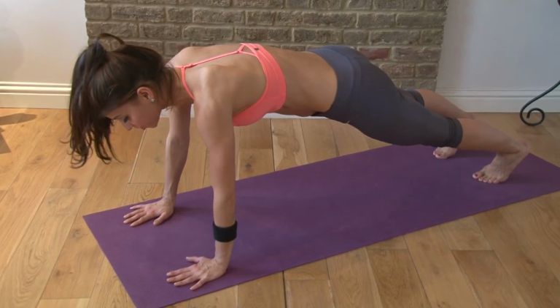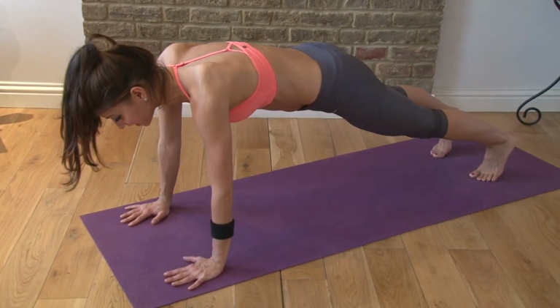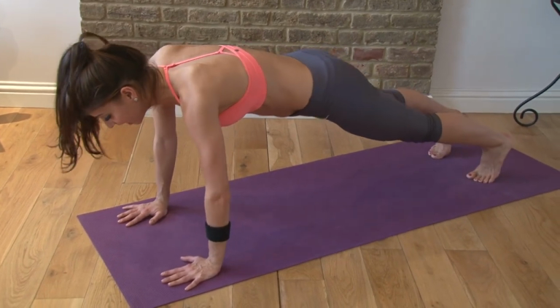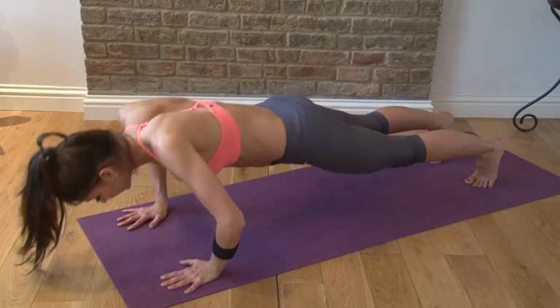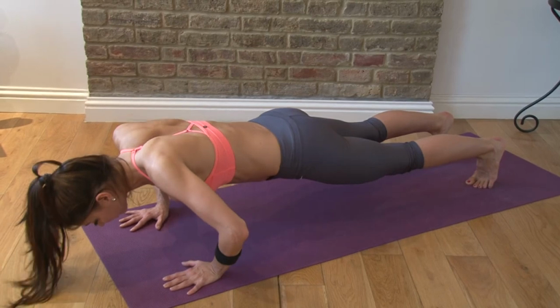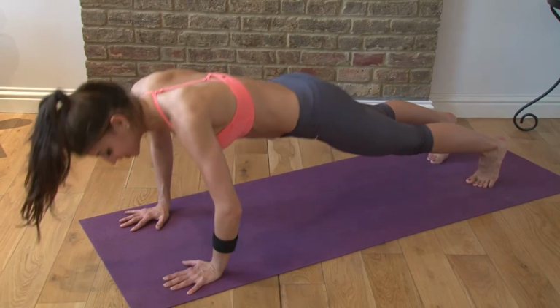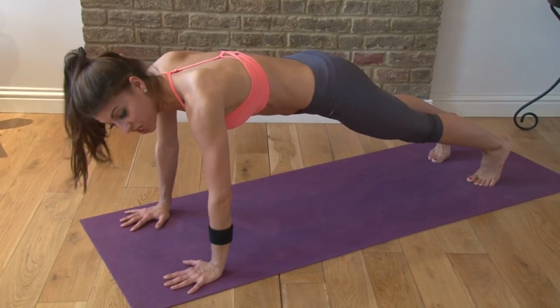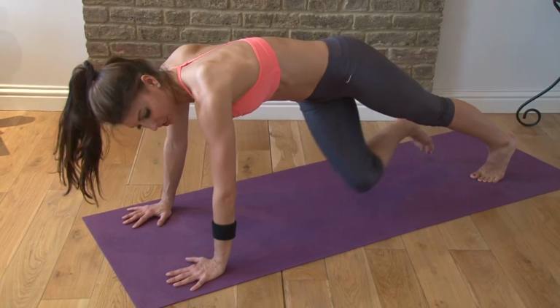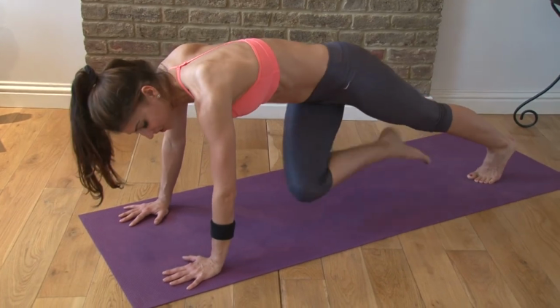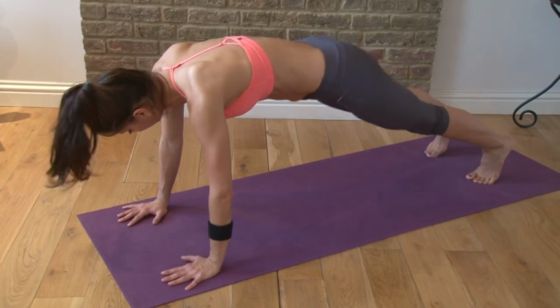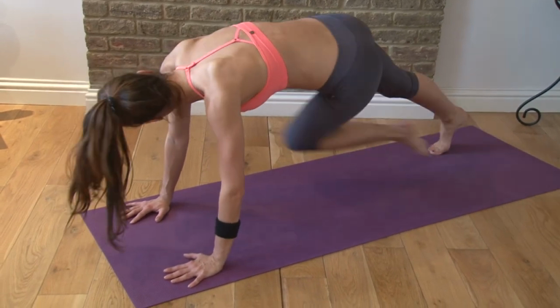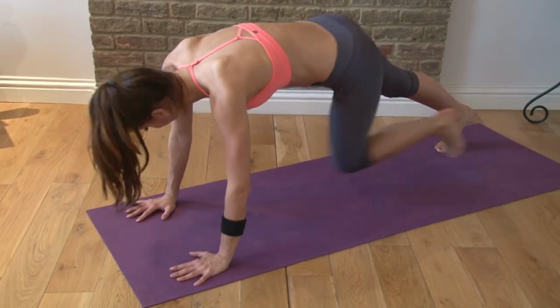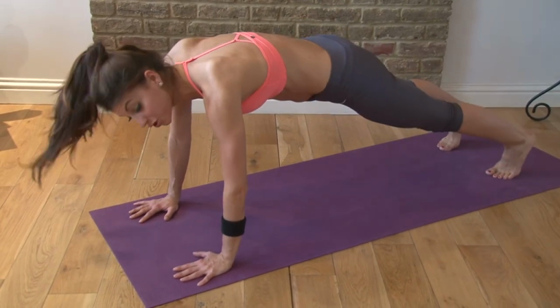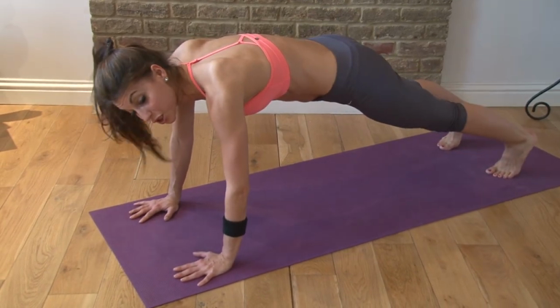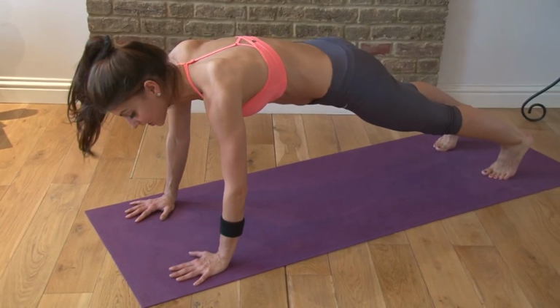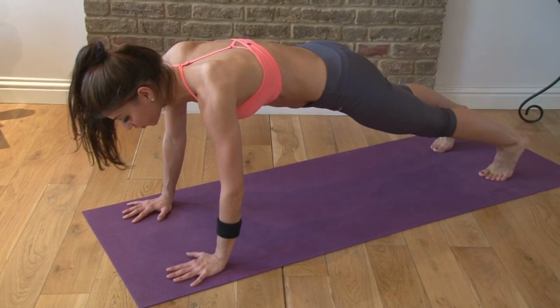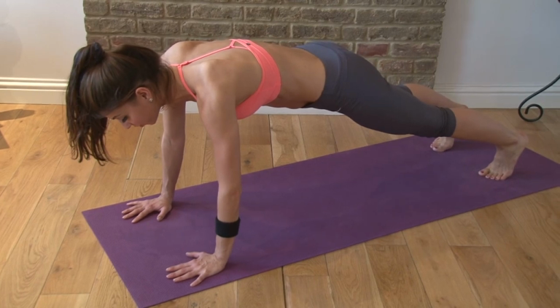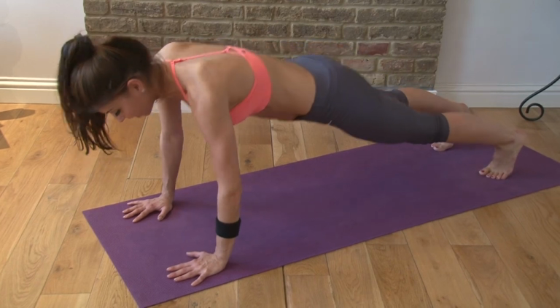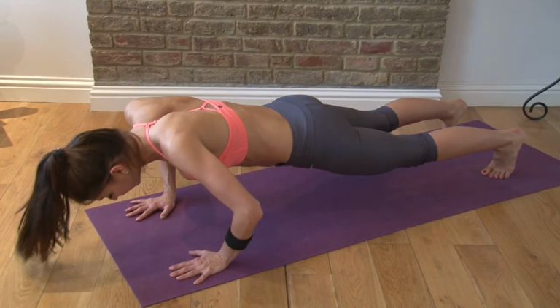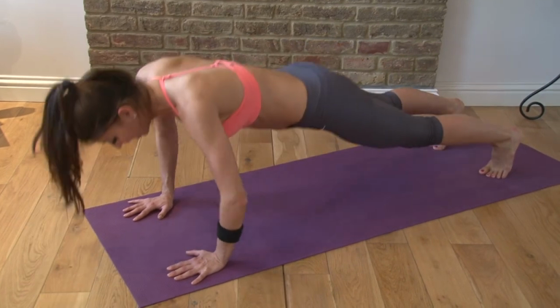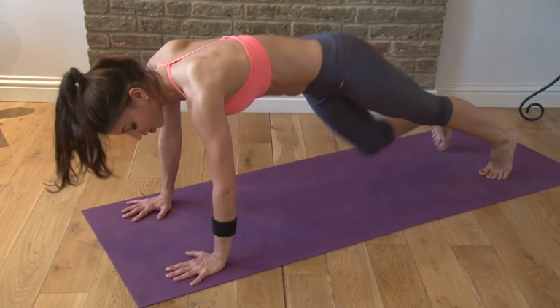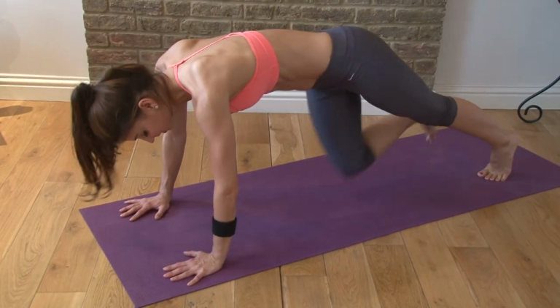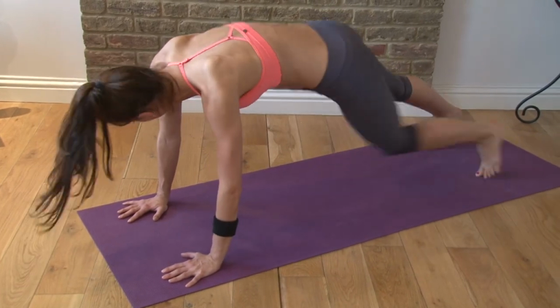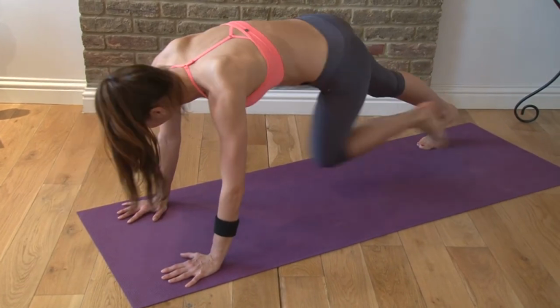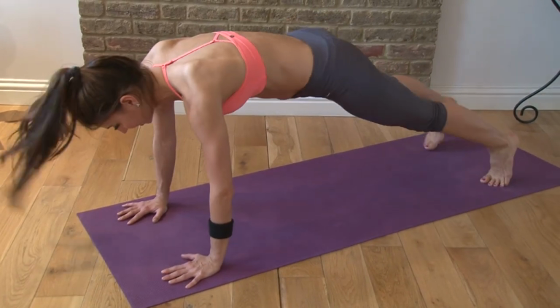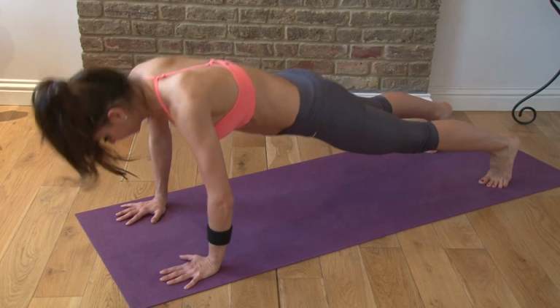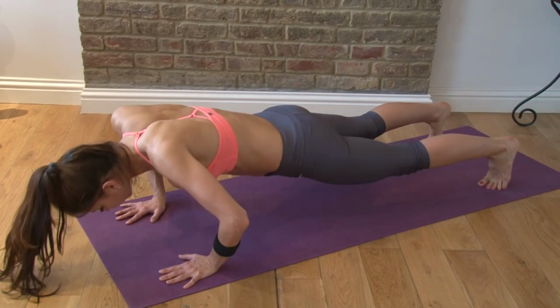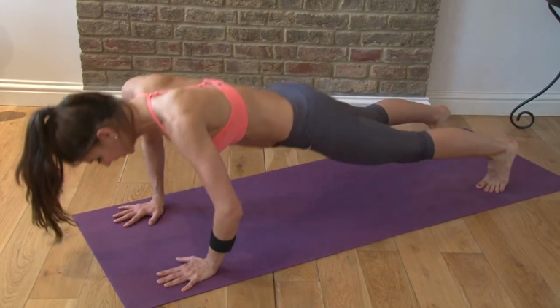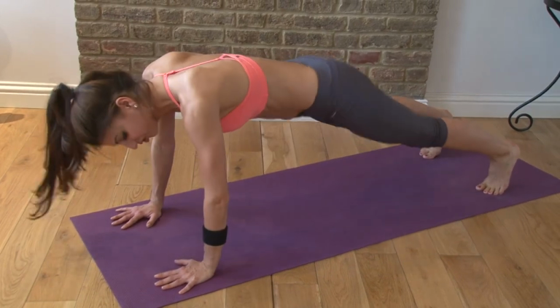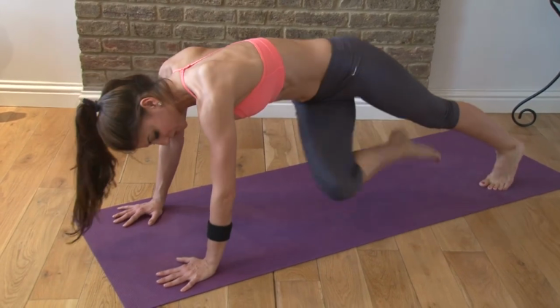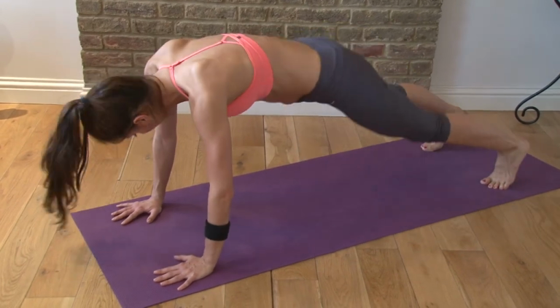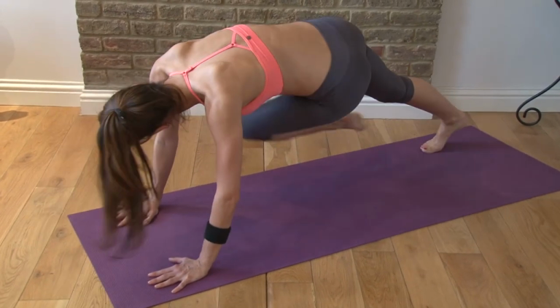Elbows go out to the side. Inhale down, exhale push up. Knee twist, knee twist. And you do this two more times — so you have that three times total. Inhale, exhale, twist, twist. Lower, lift, twist, and twist.